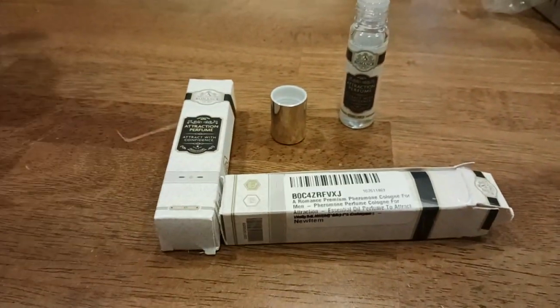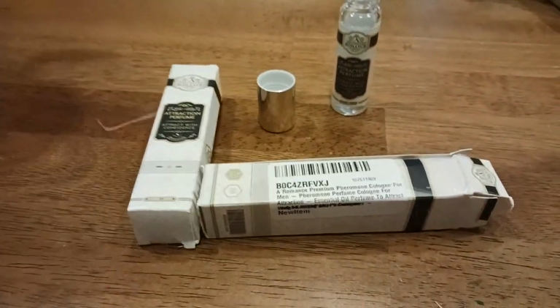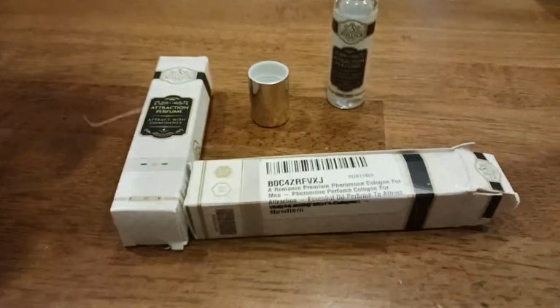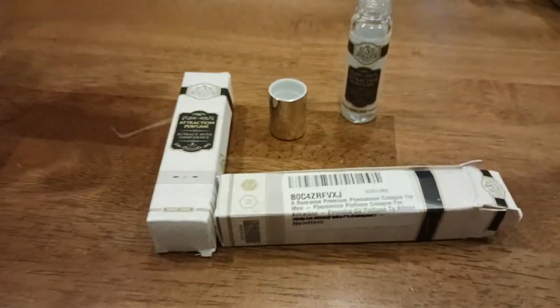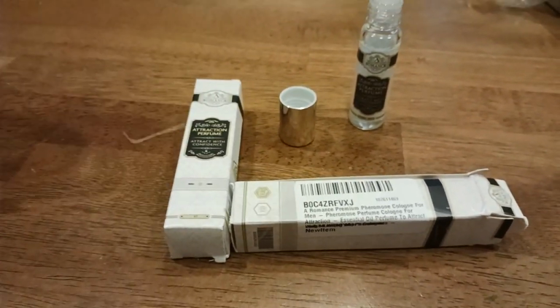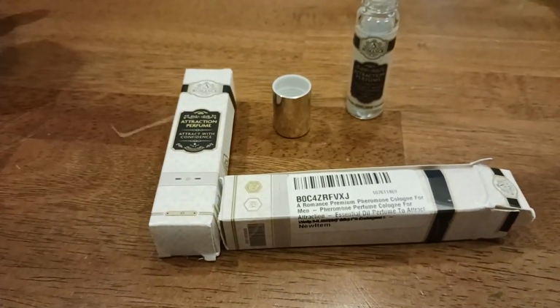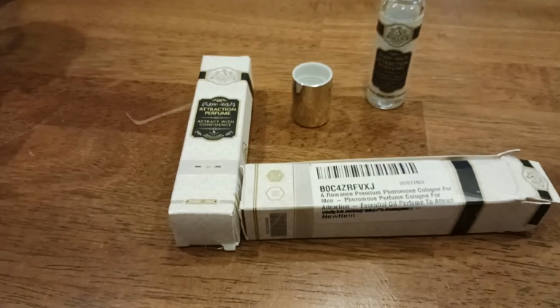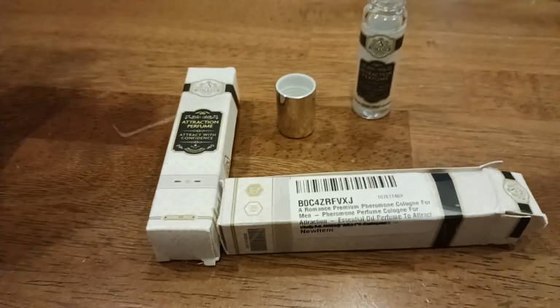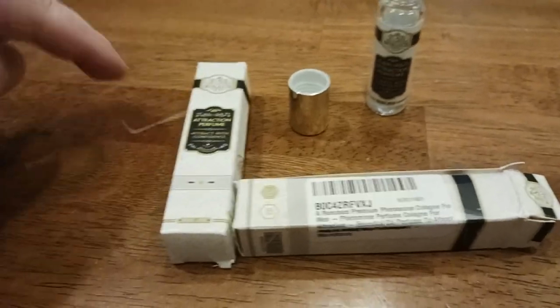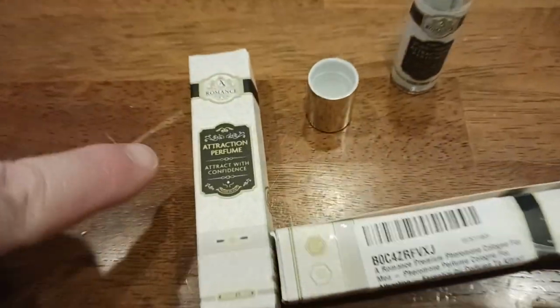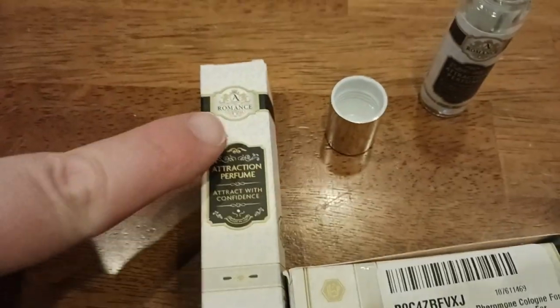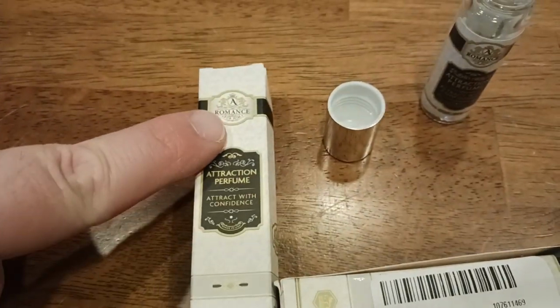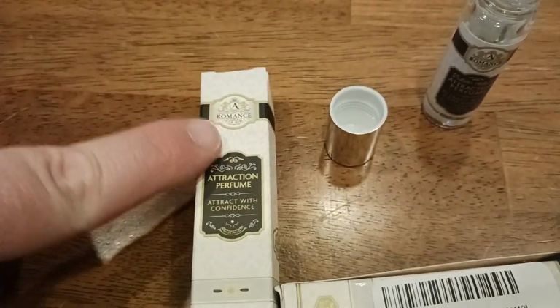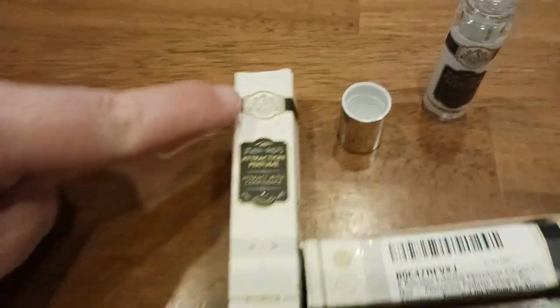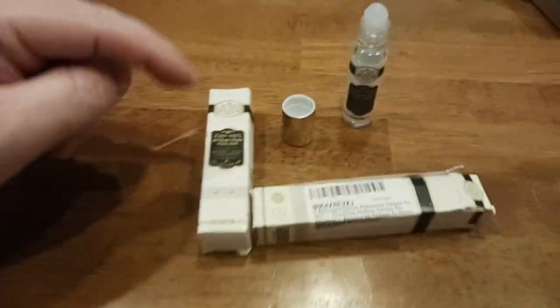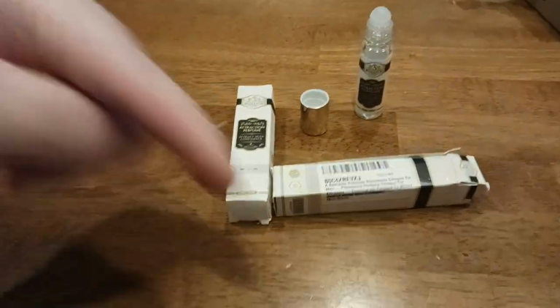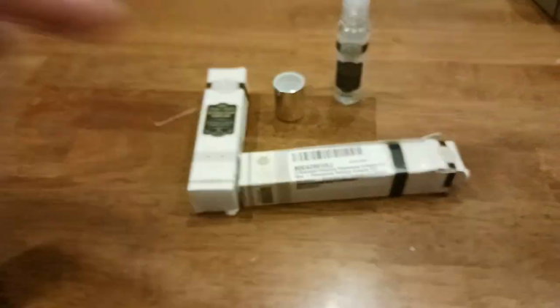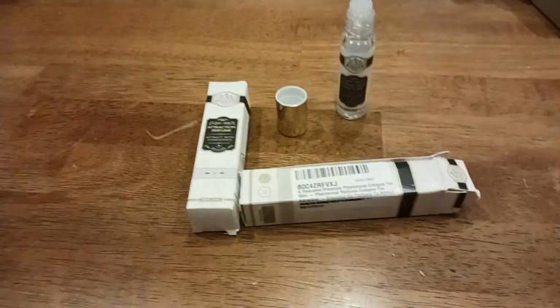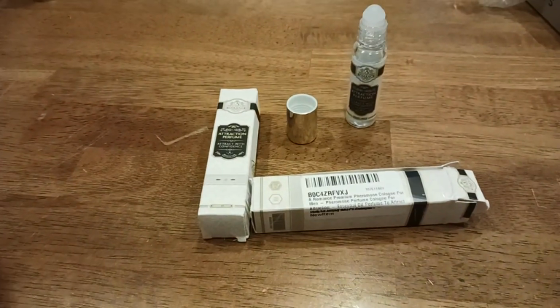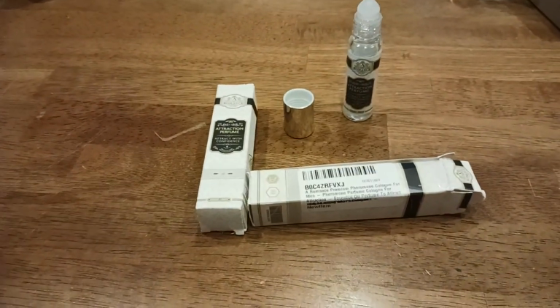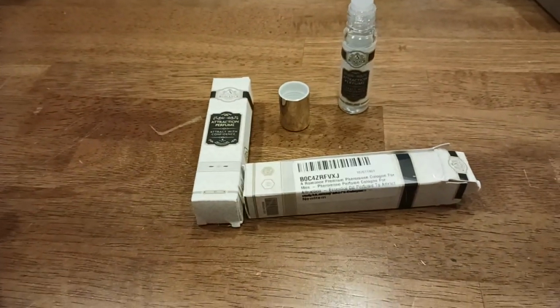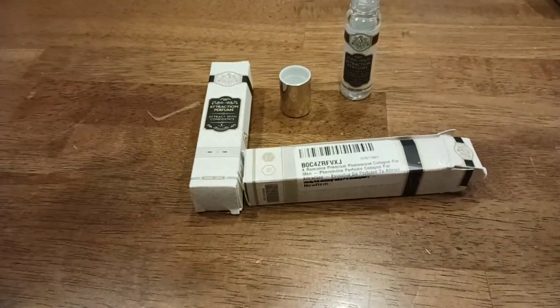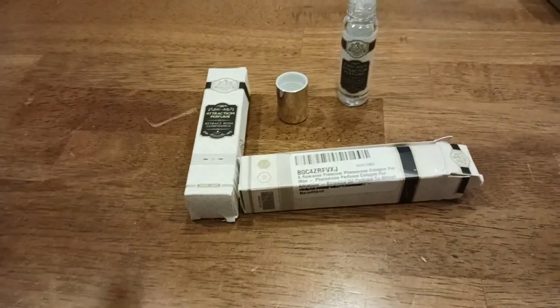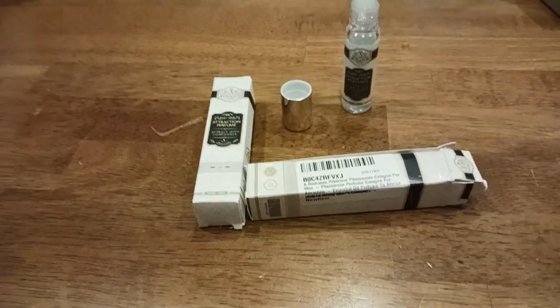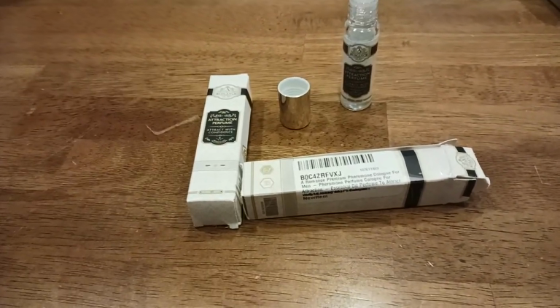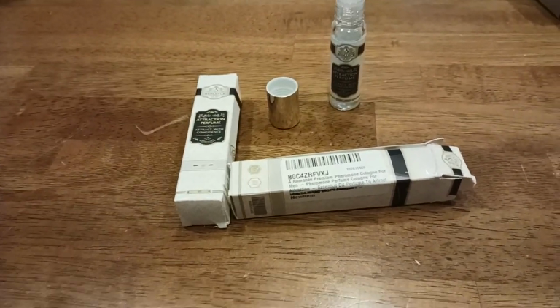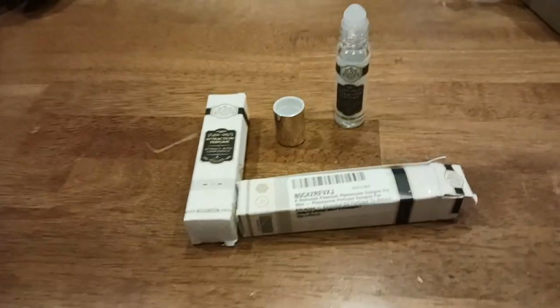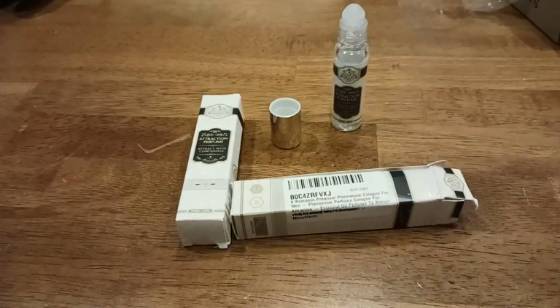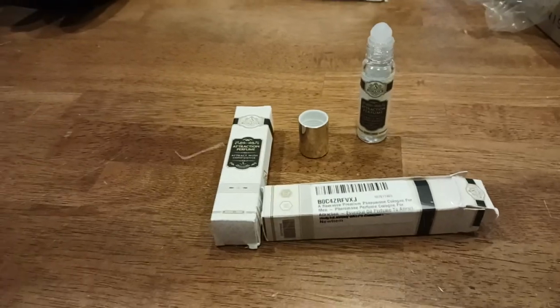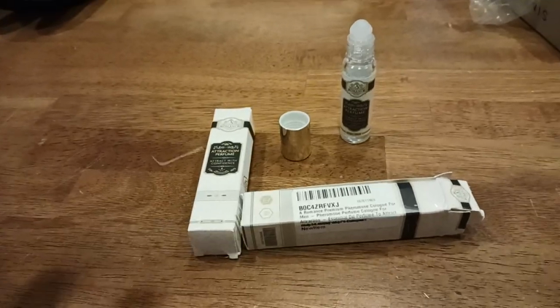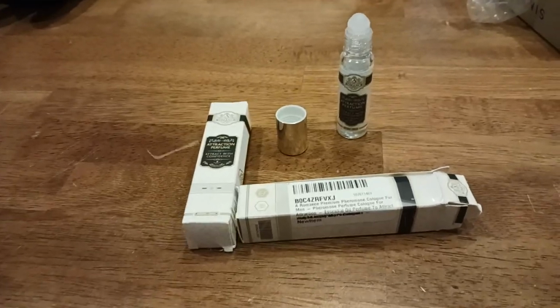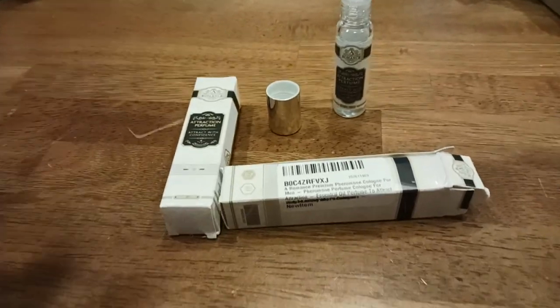Basically what this product has done is crunched all that into a little tiny roll-on bottle you can apply on your body. If you're a woman trying to attract a man, you would get the women's version — I'll put links down below in the description. Depending on what your orientation is, you can kind of go vice versa.